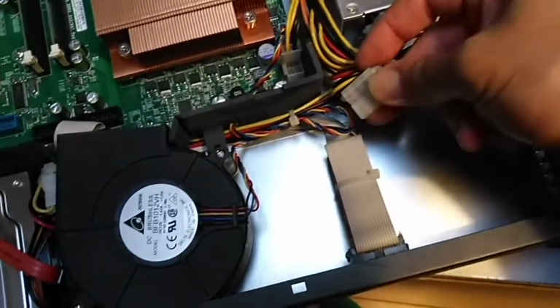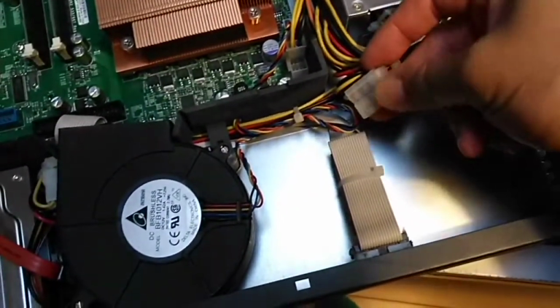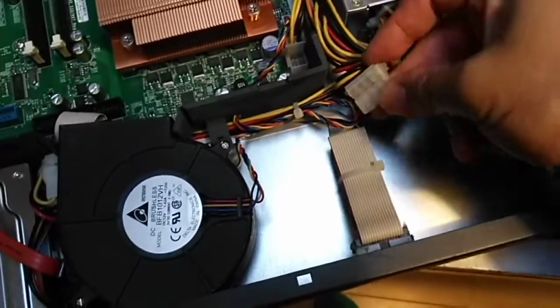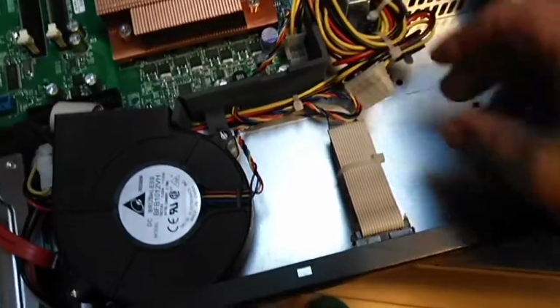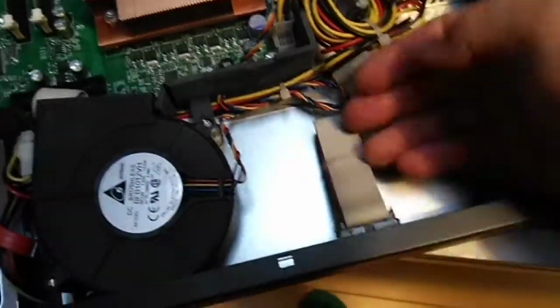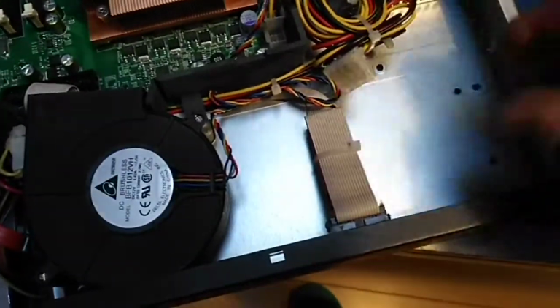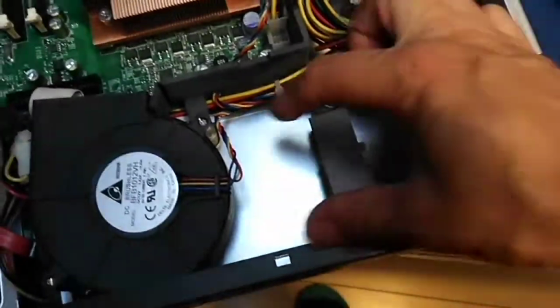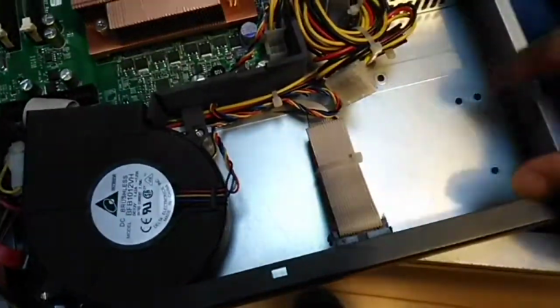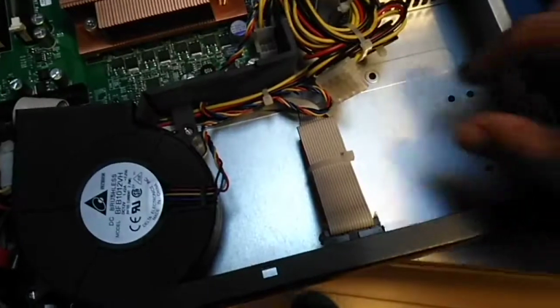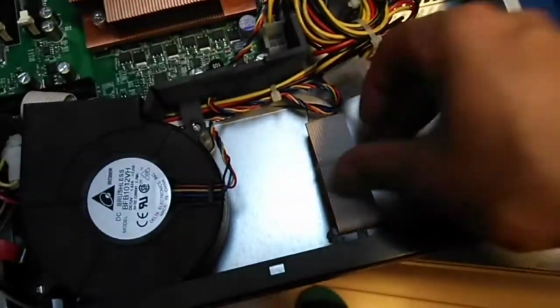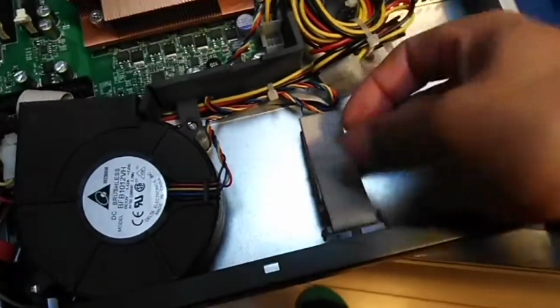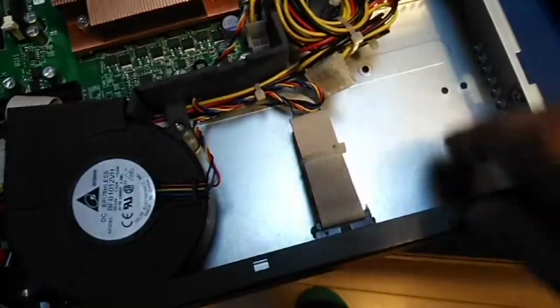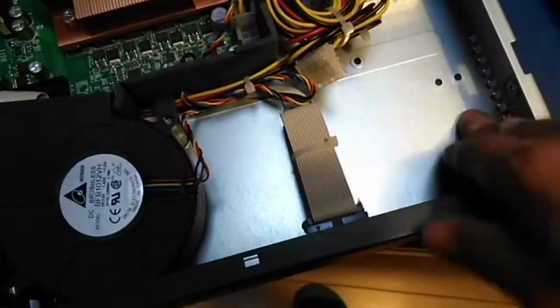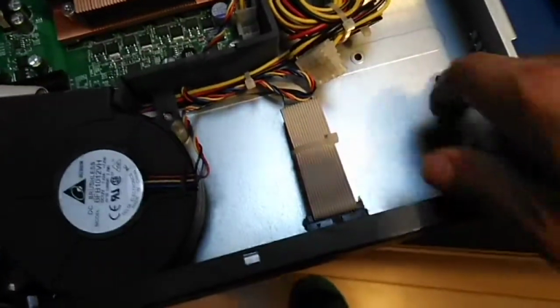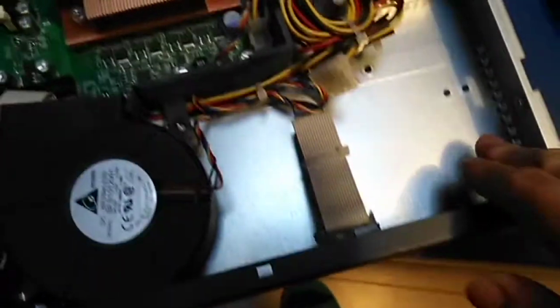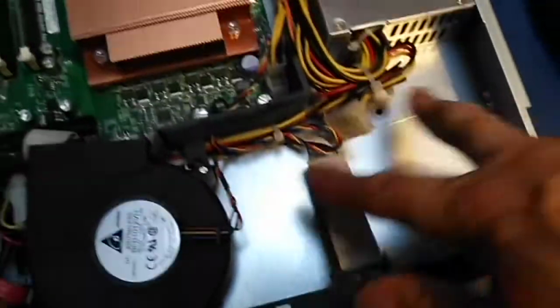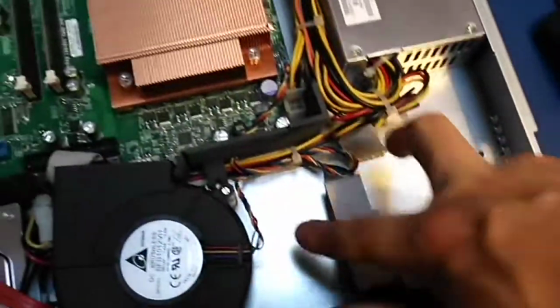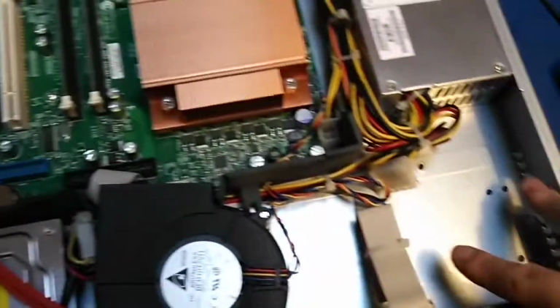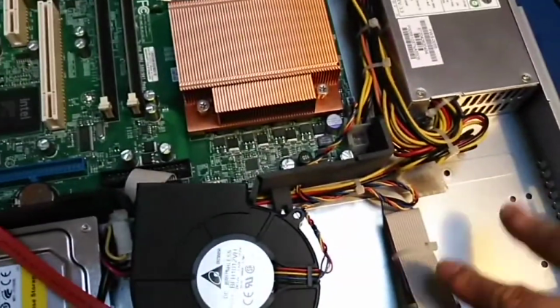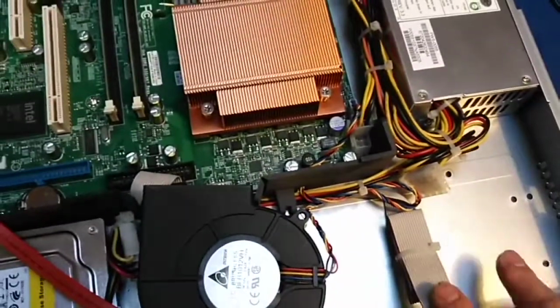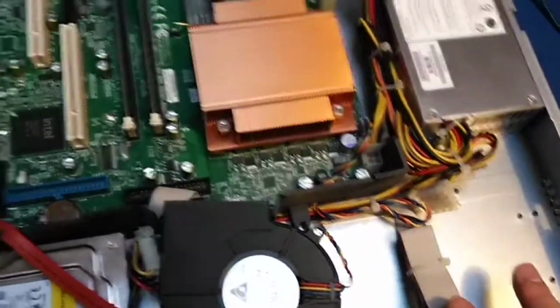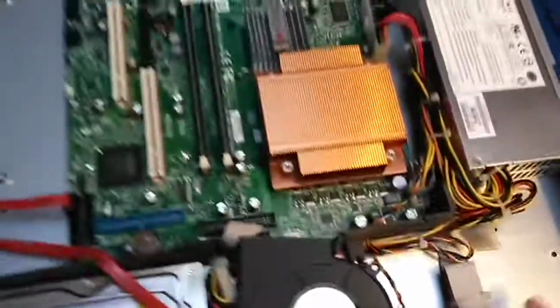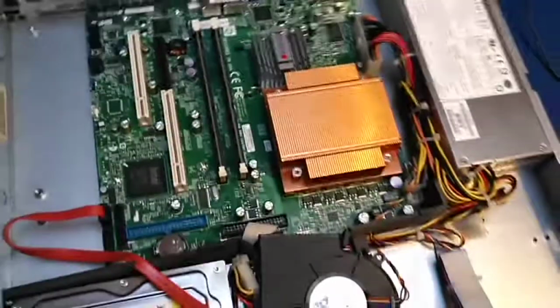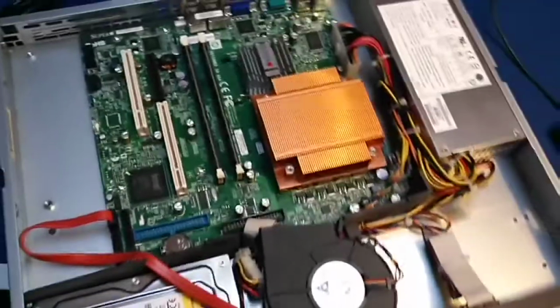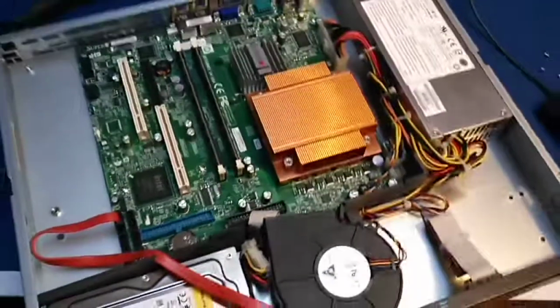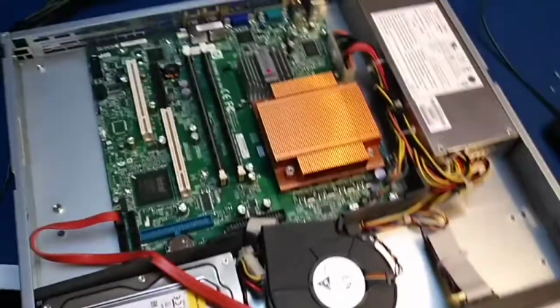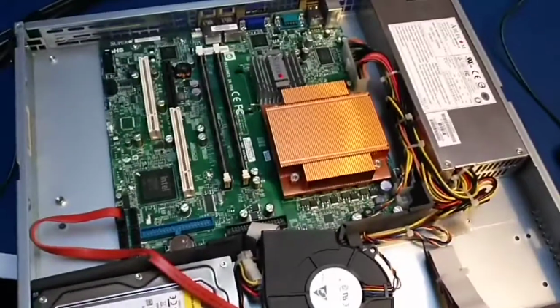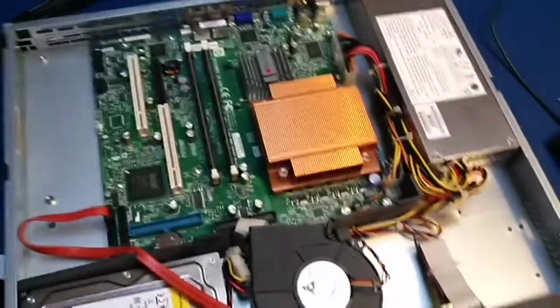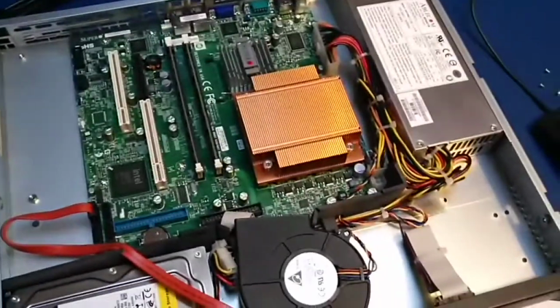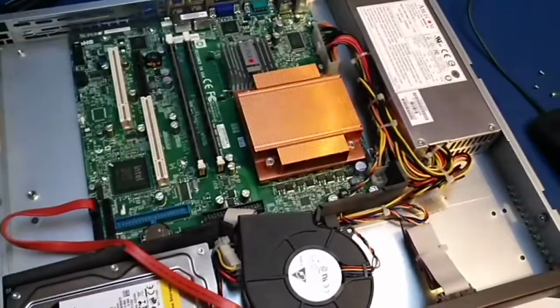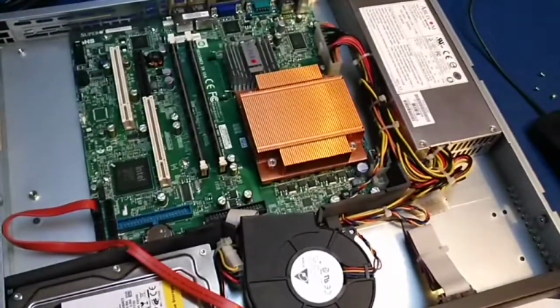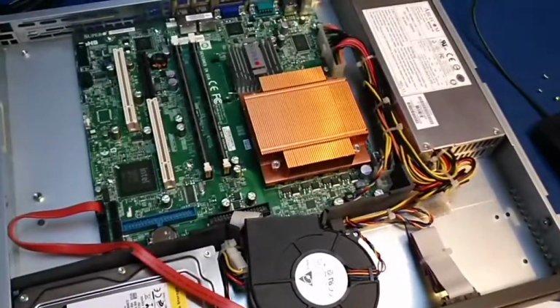There's a single power supply and one hard drive space, but you can add an extra hard drive. Okay, this is the Super Micro server.